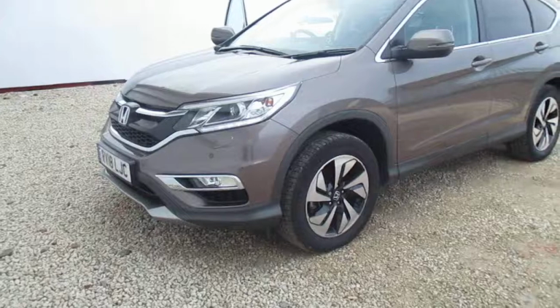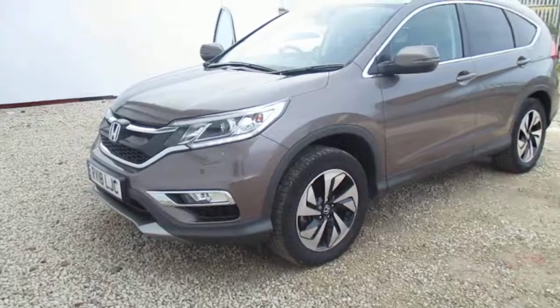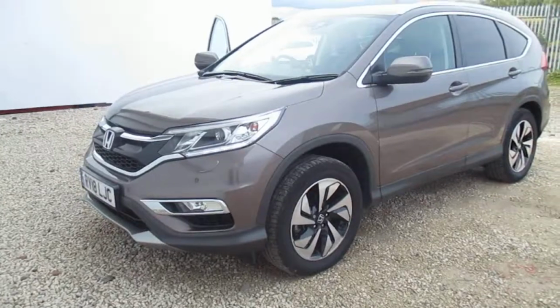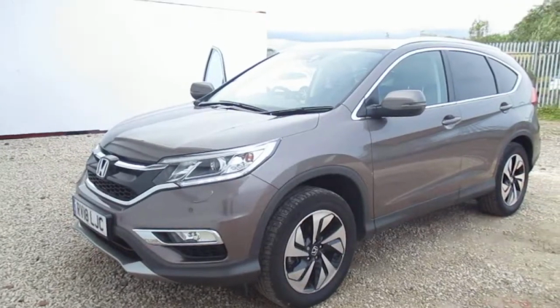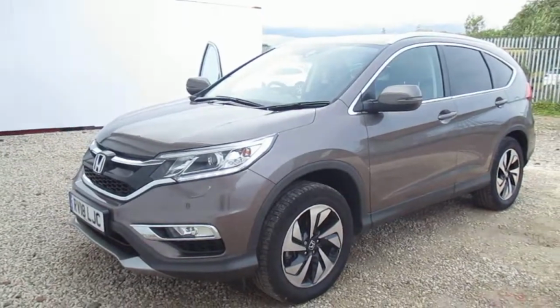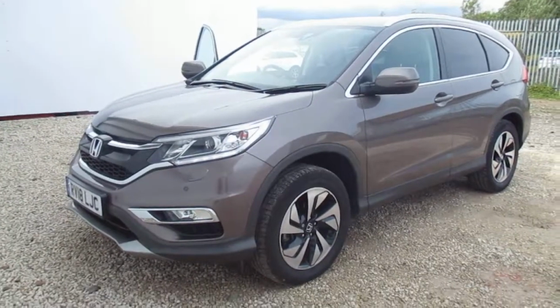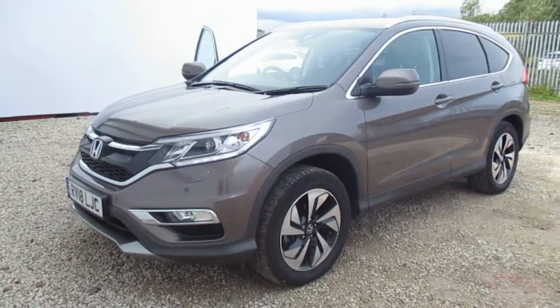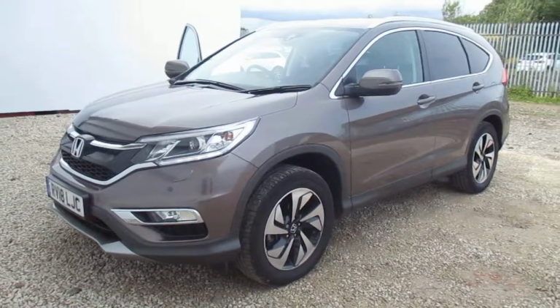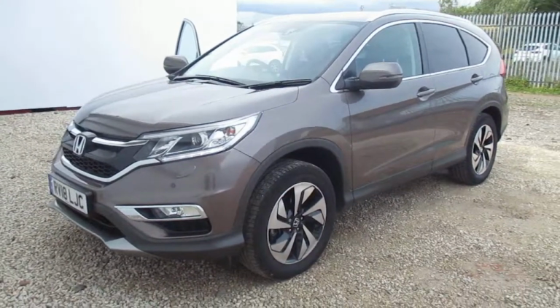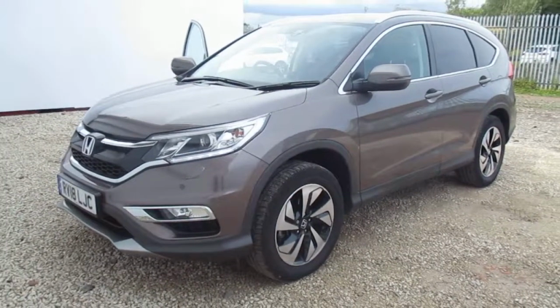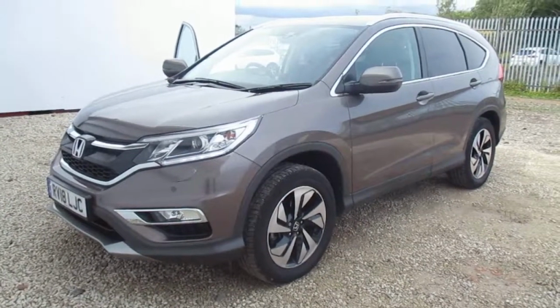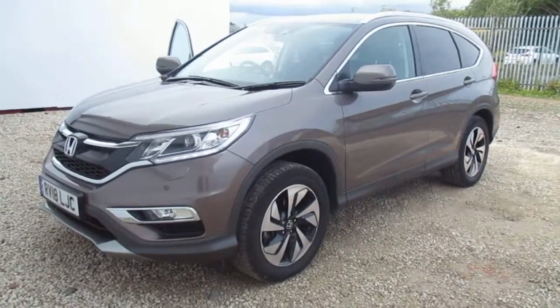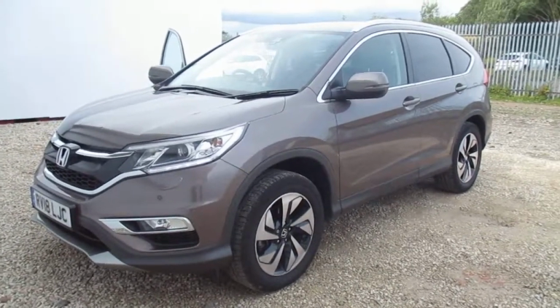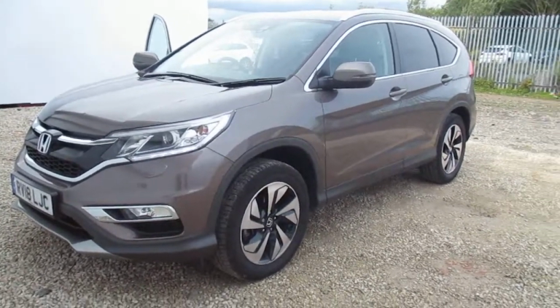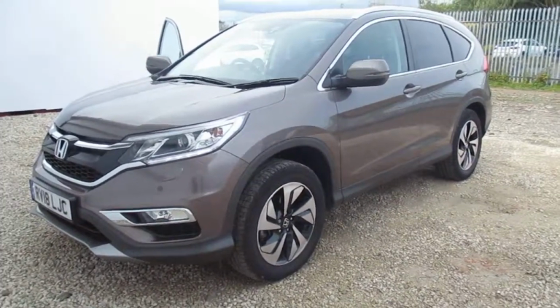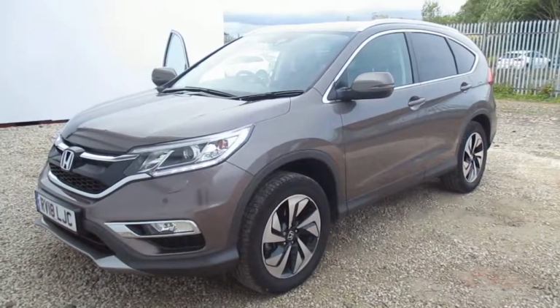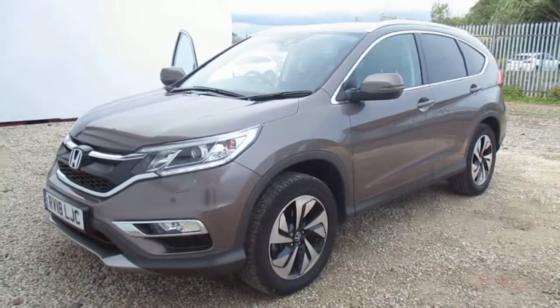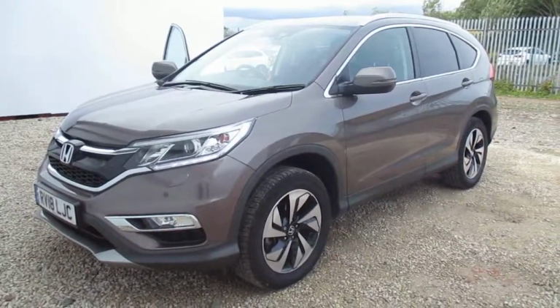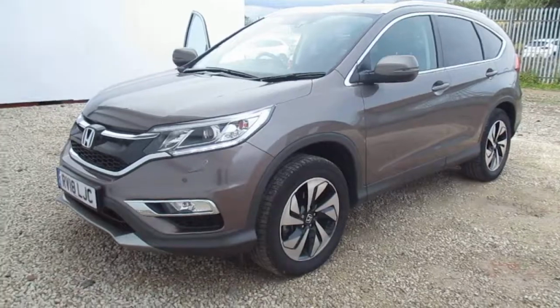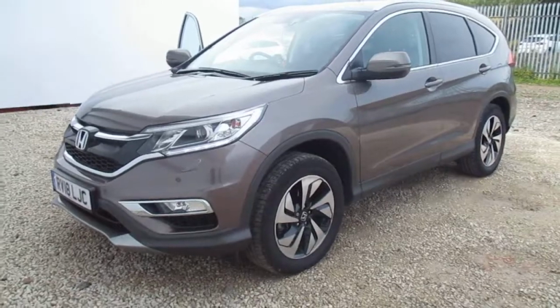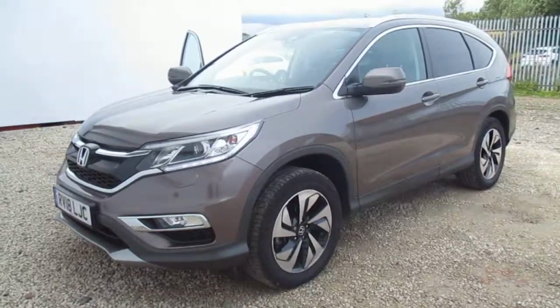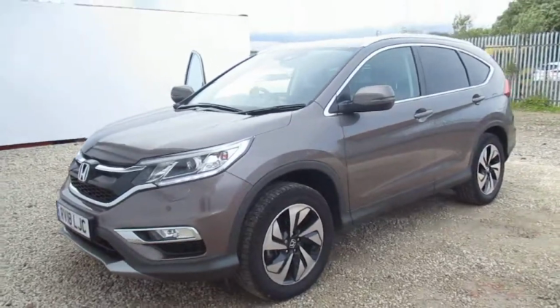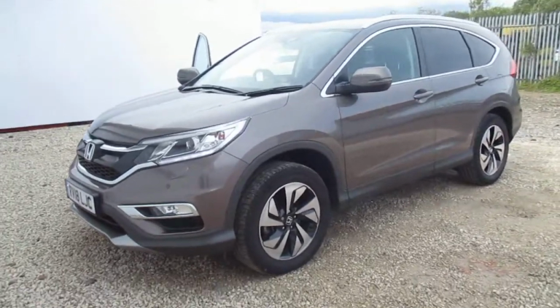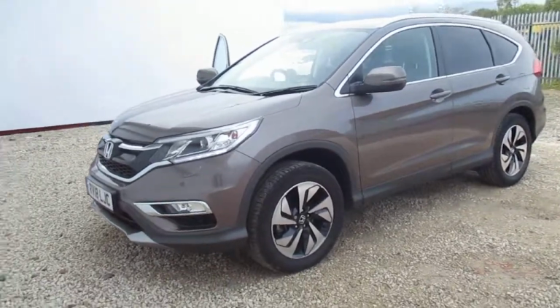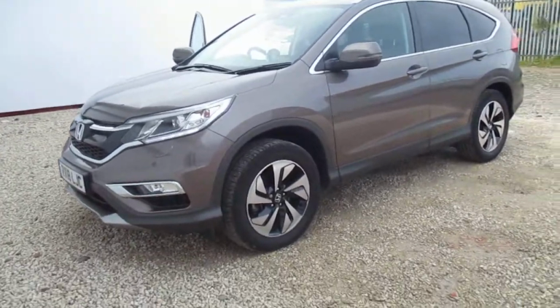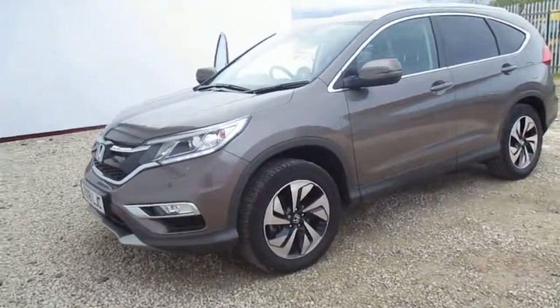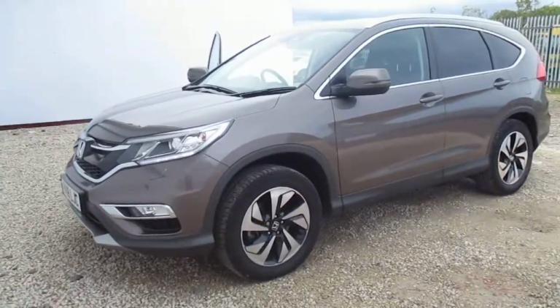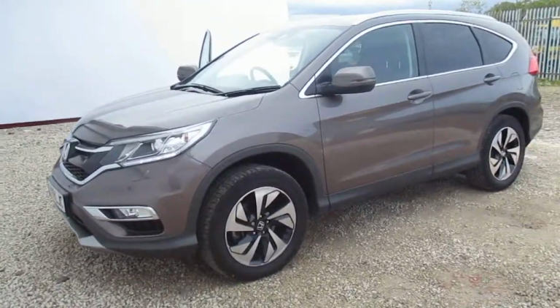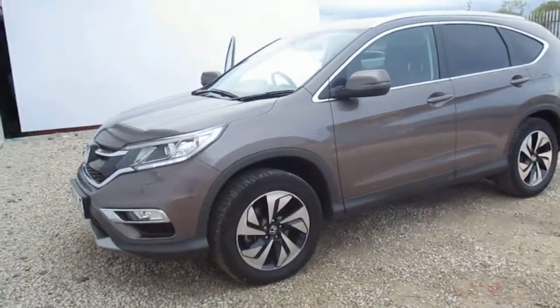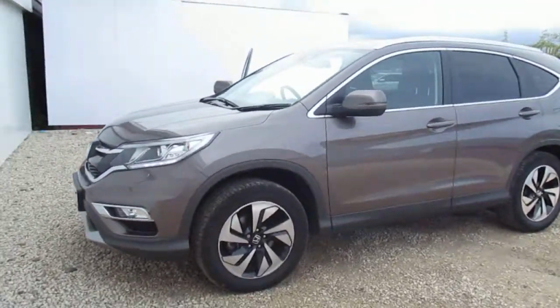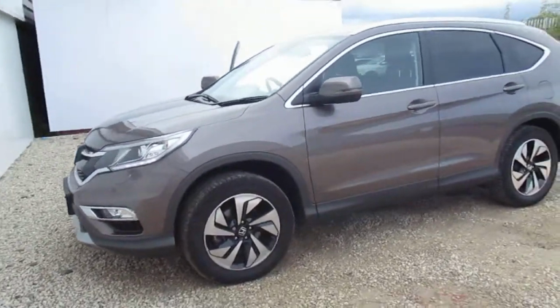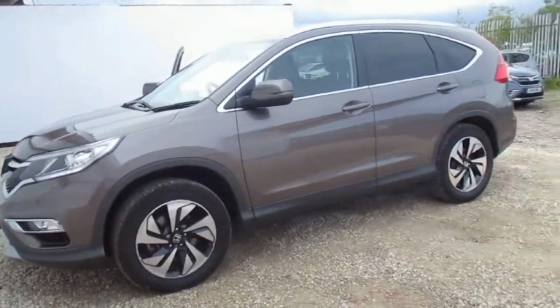Hi, welcome to Phoenix Honda. Here we've got a CR-V 1.6 diesel SR model in the Urban Titanium metallic paint.